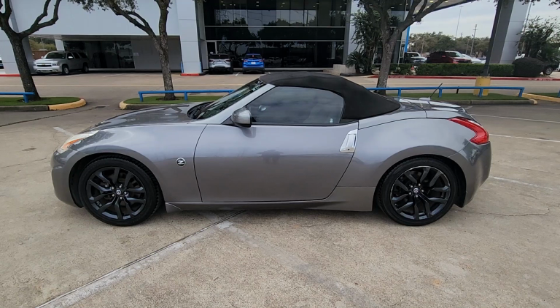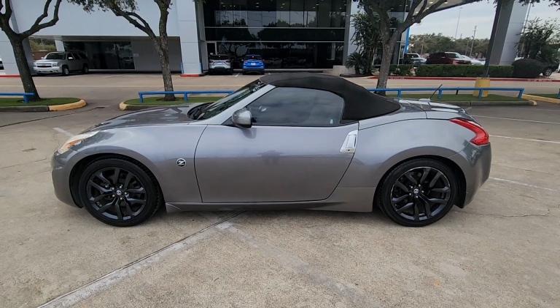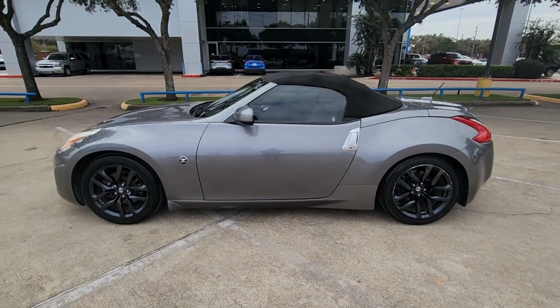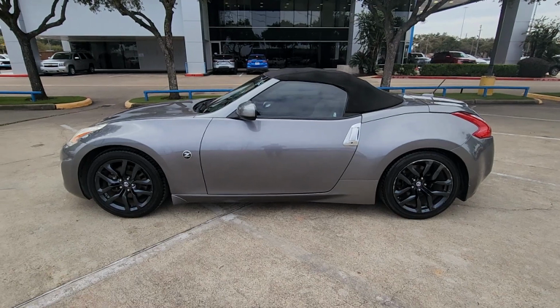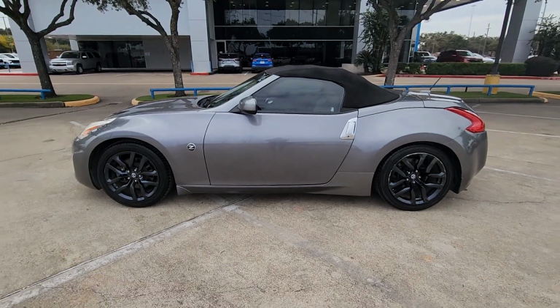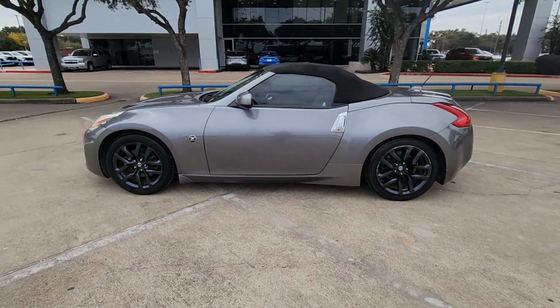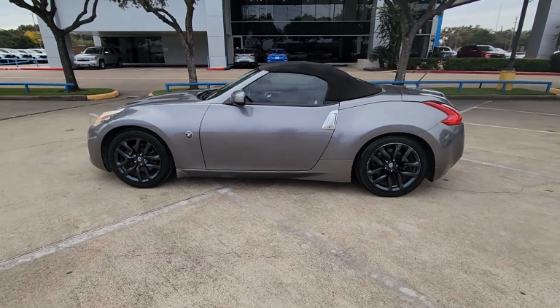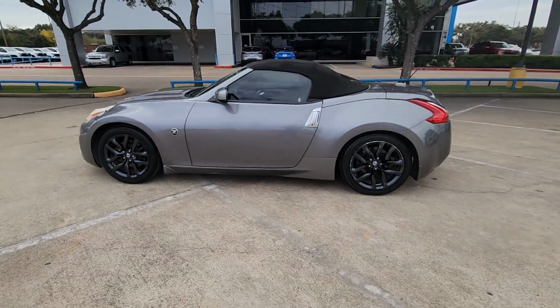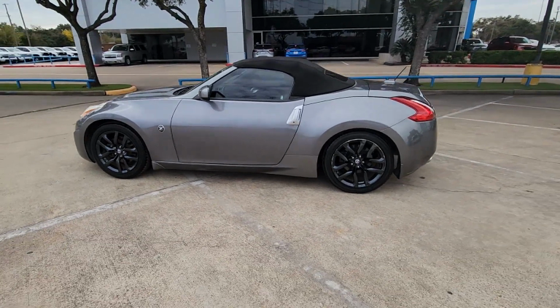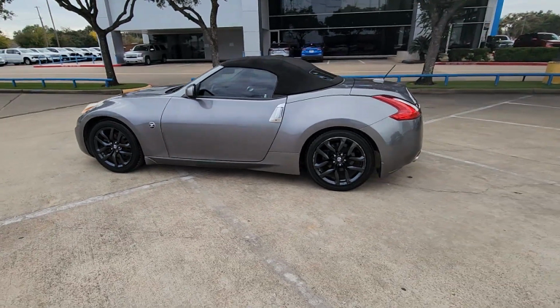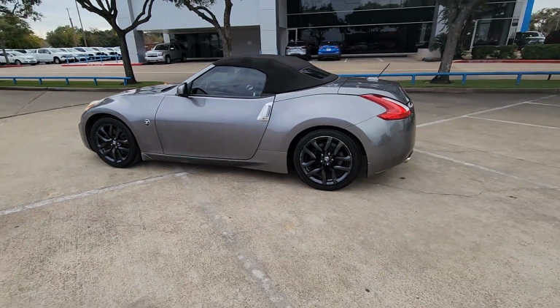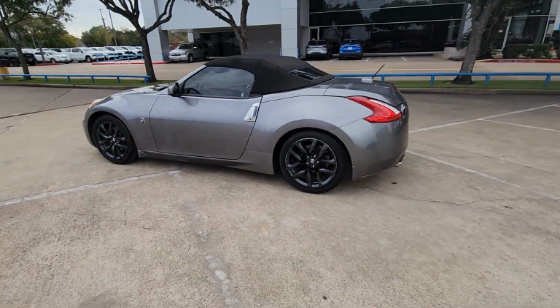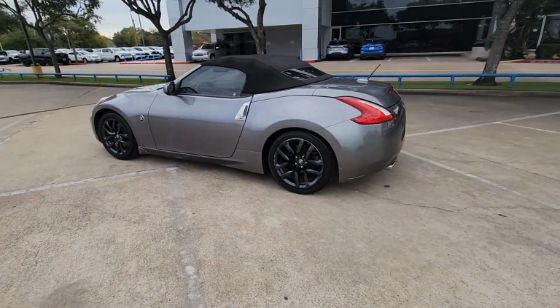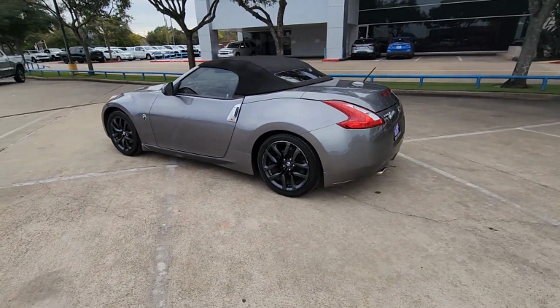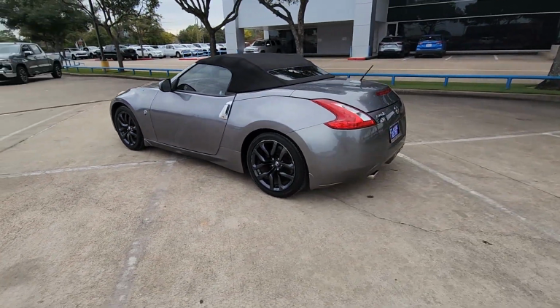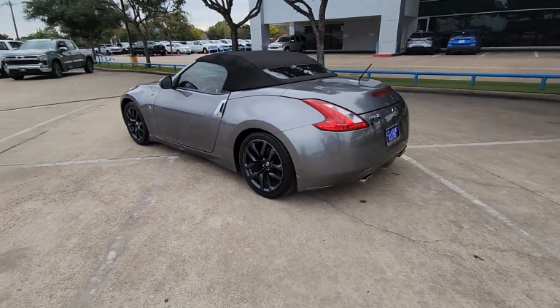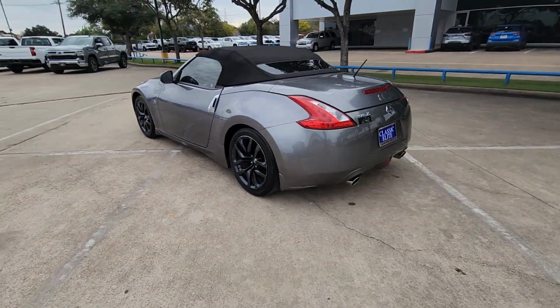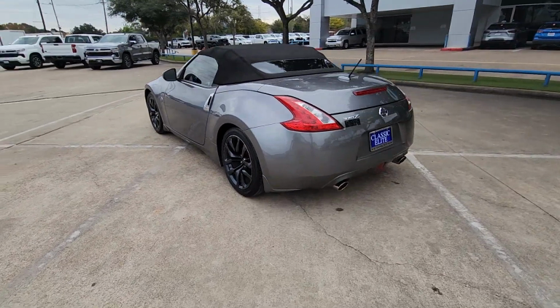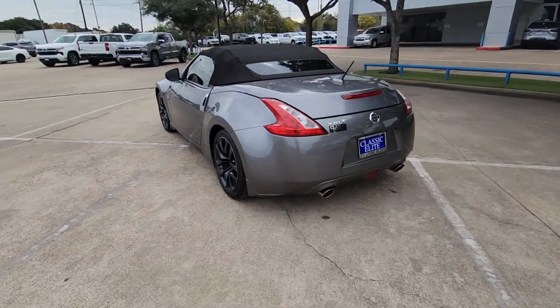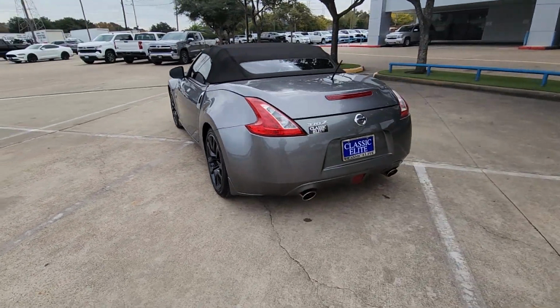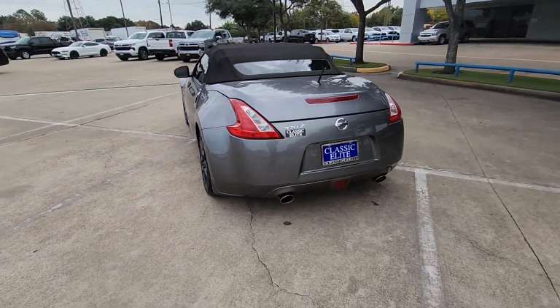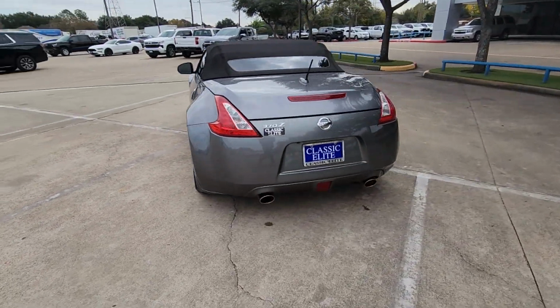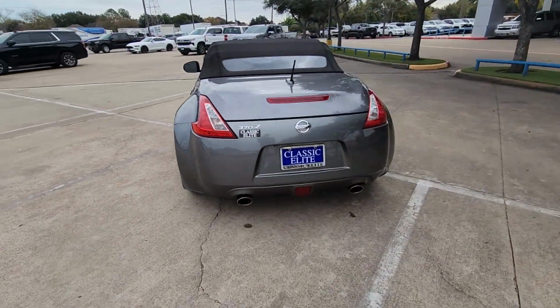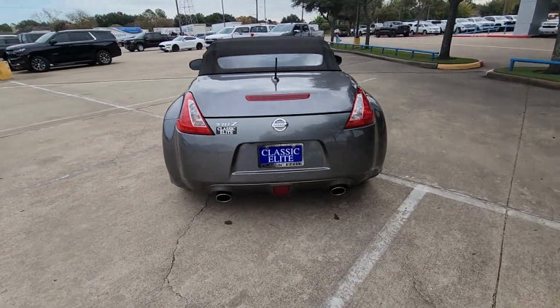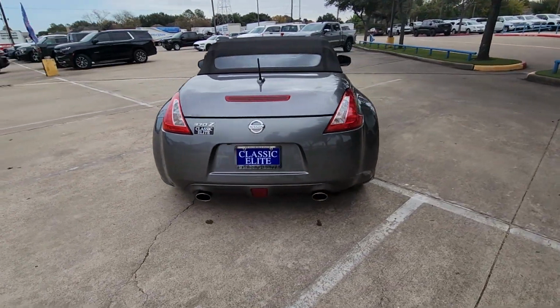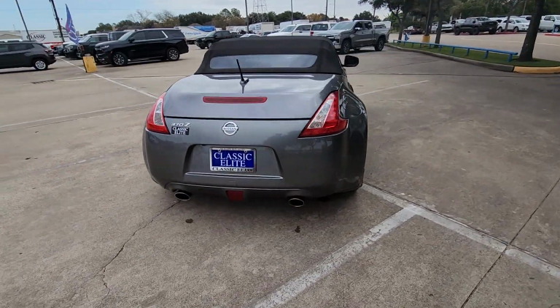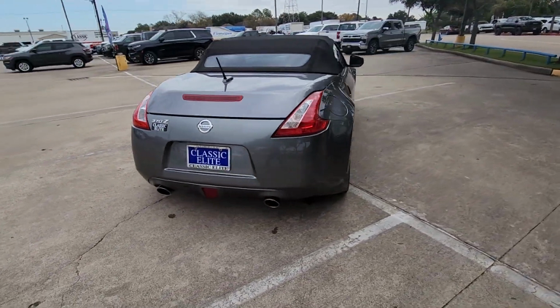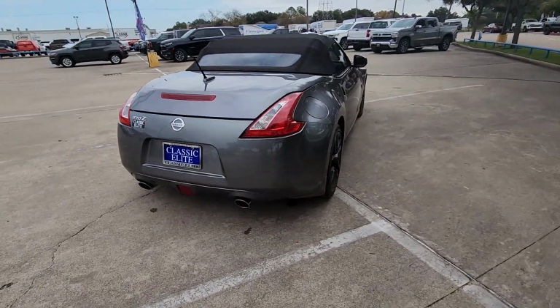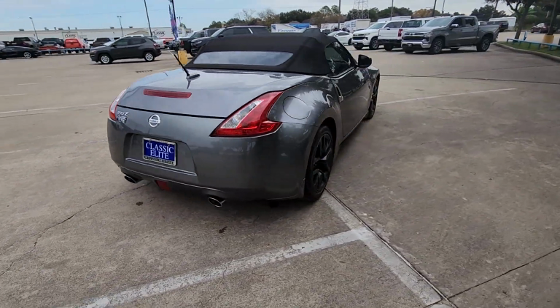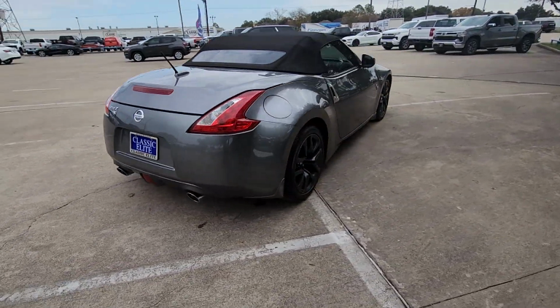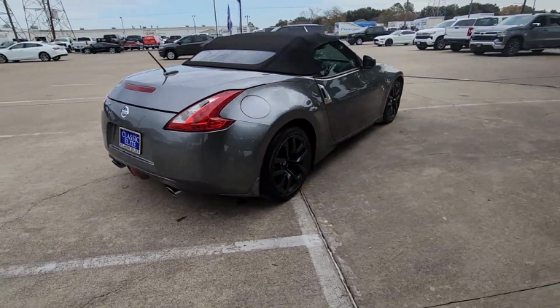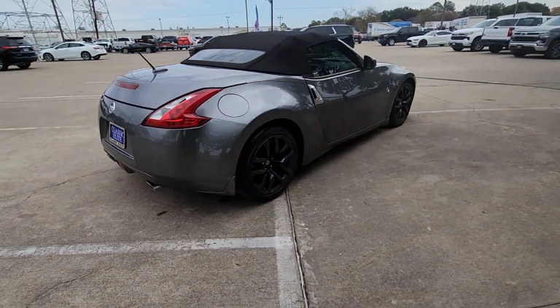Can you see yourself in the 2016 Nissan 370Z? With less than 80,000 miles on the odometer, this vehicle provides excellent value.